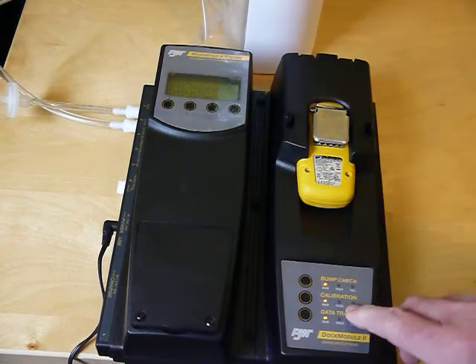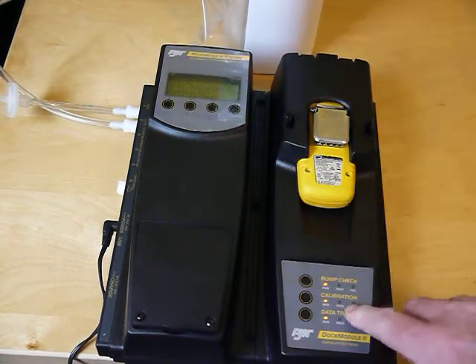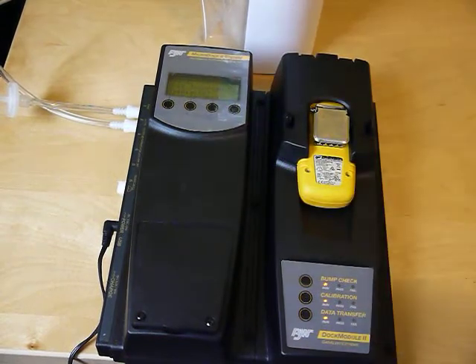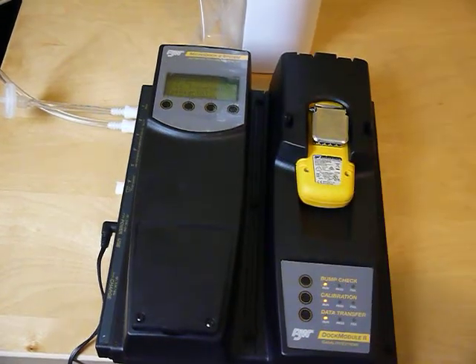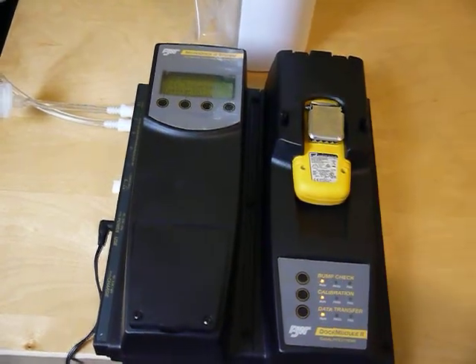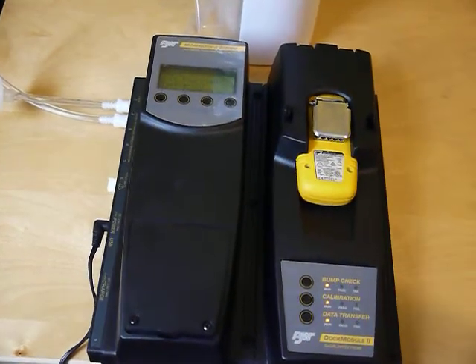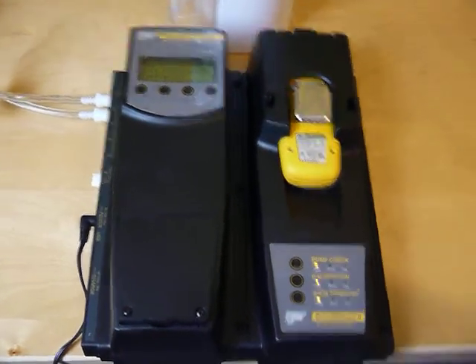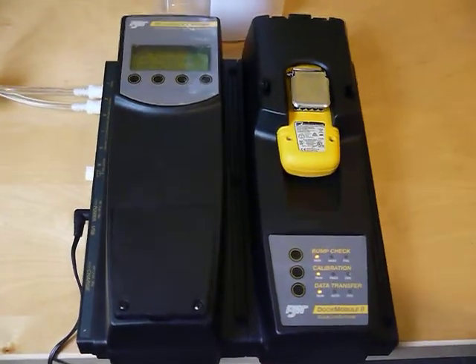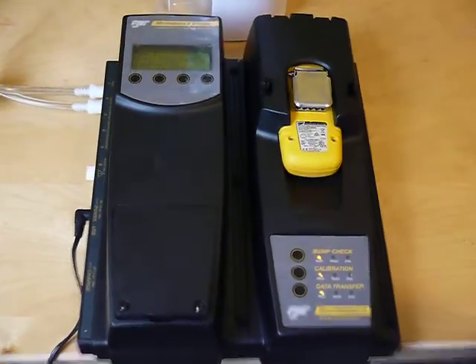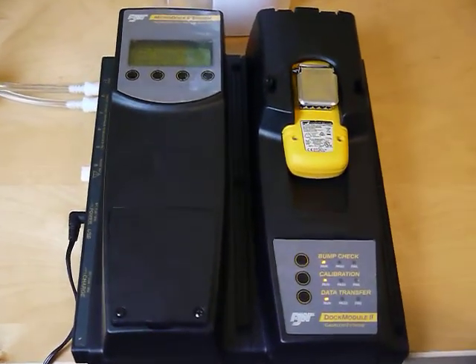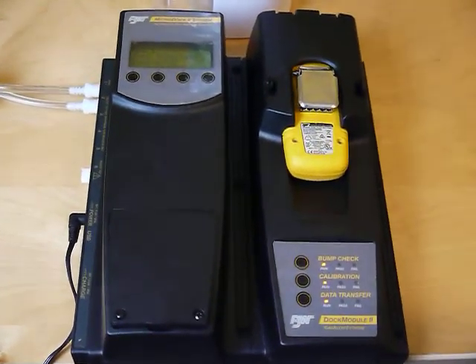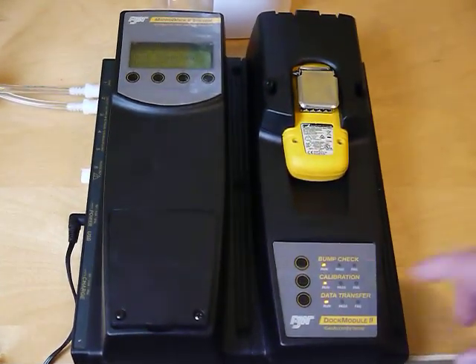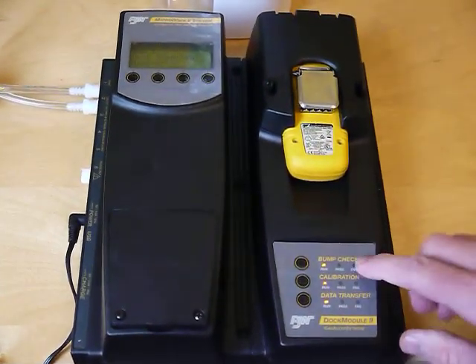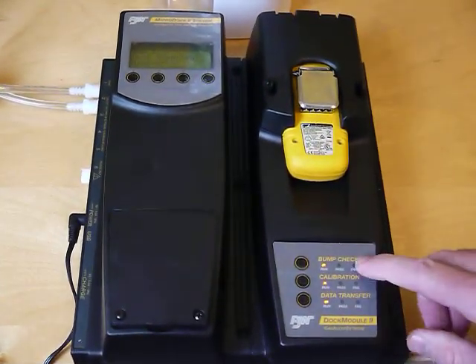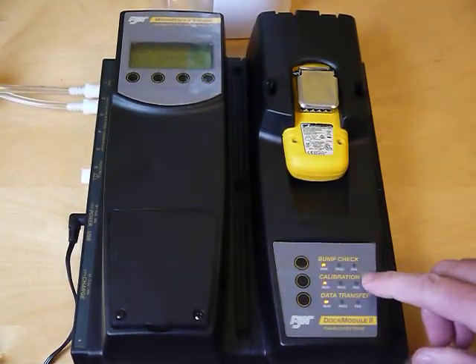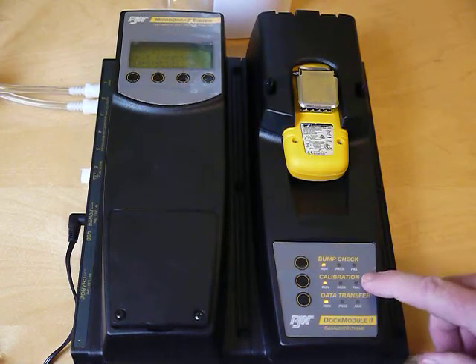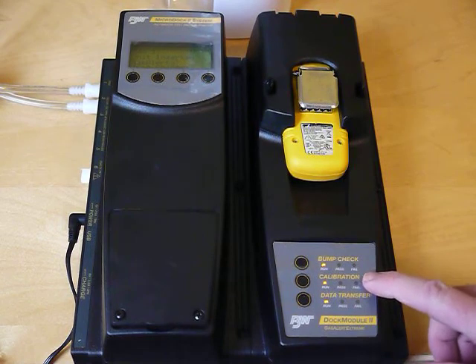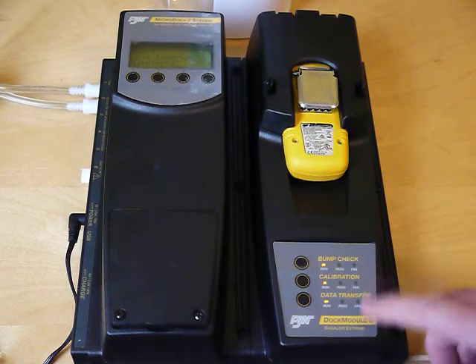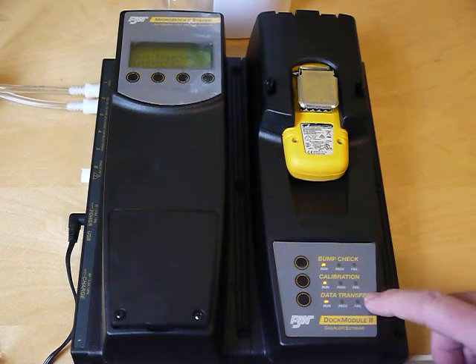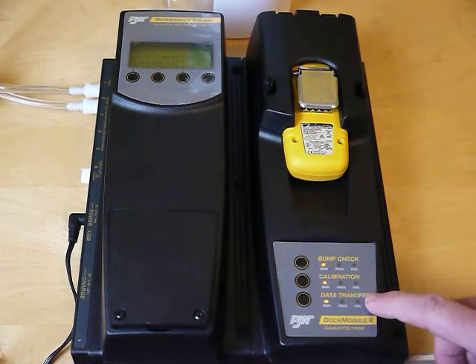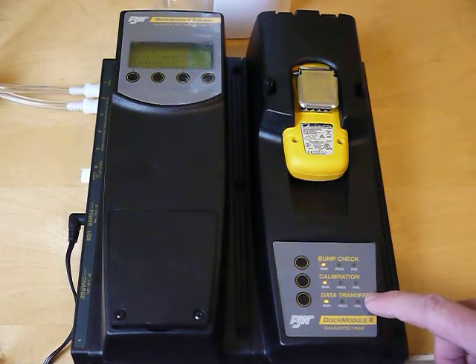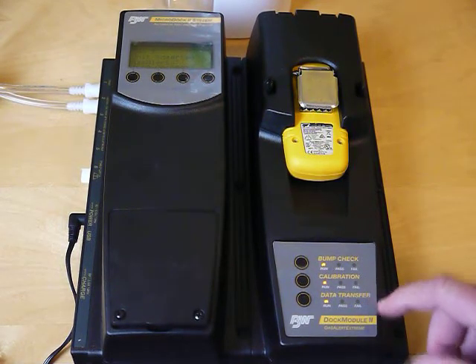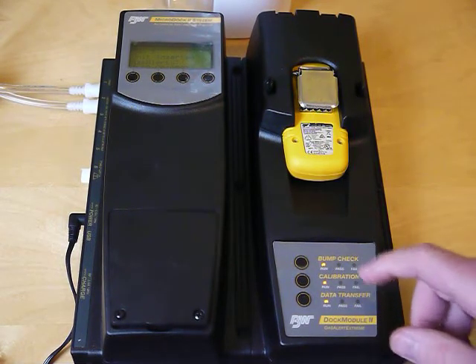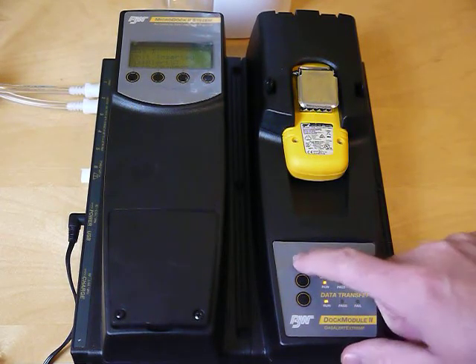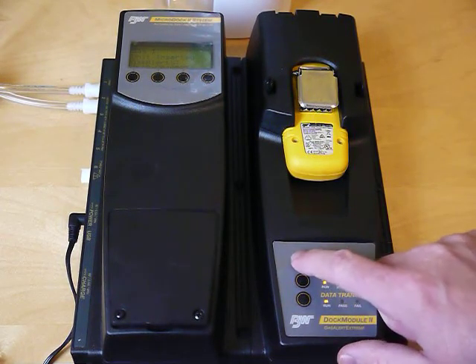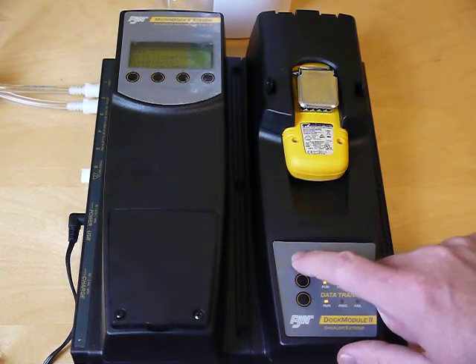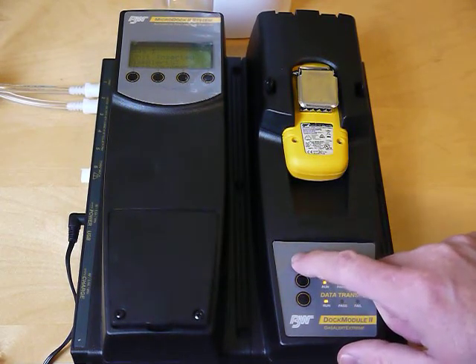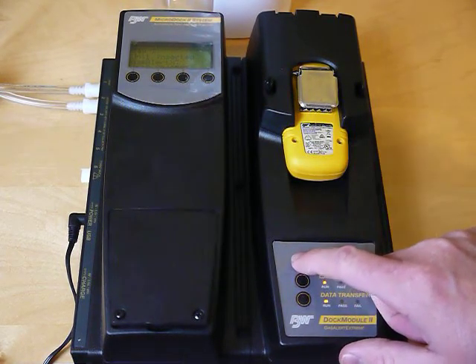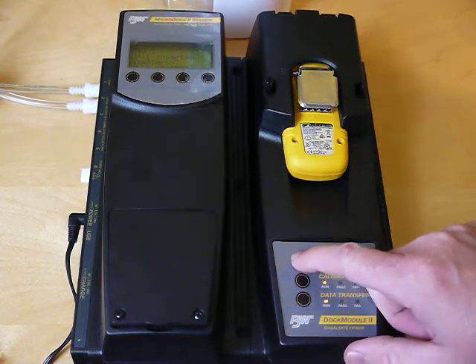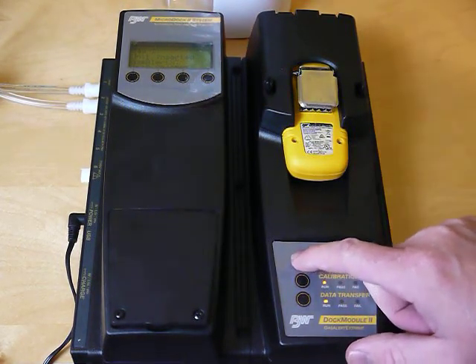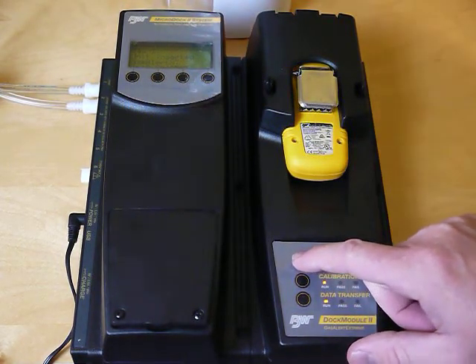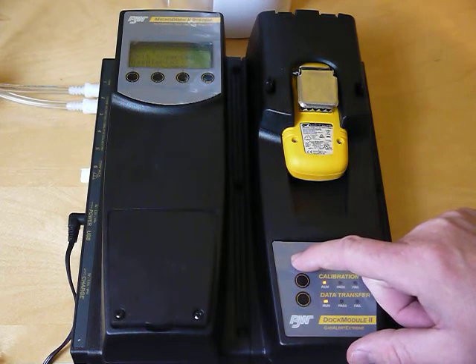You can see down here I have options for bump test, calibration, and data transfer. So if I hit this button here, I think we should be ready to roll.